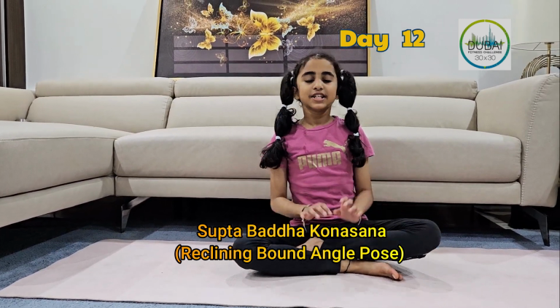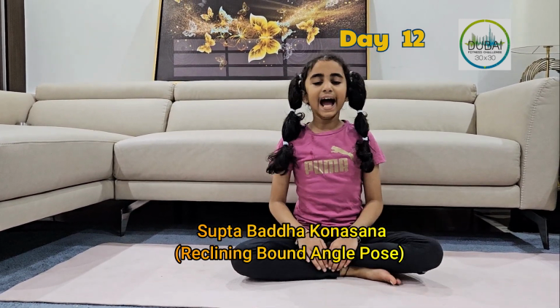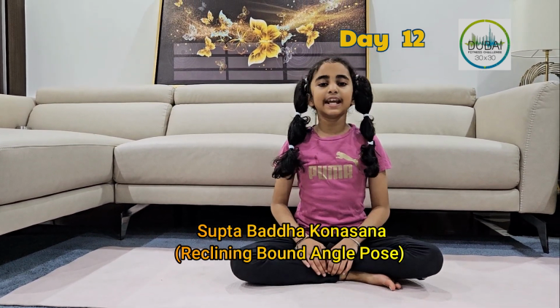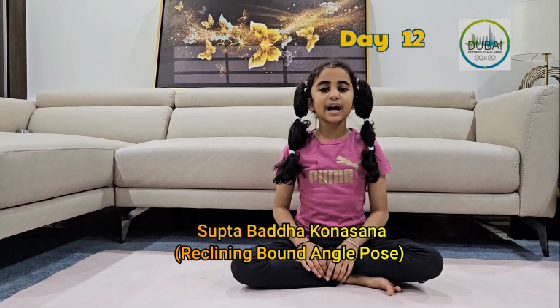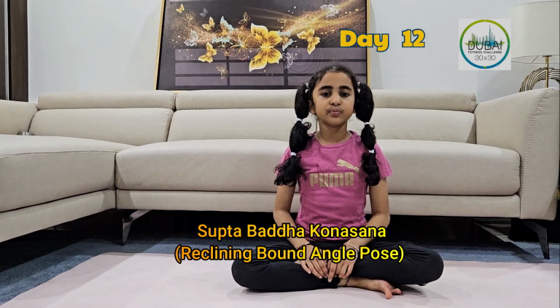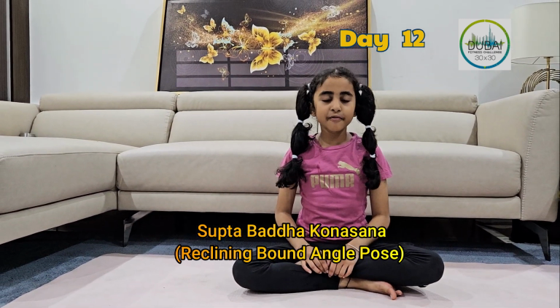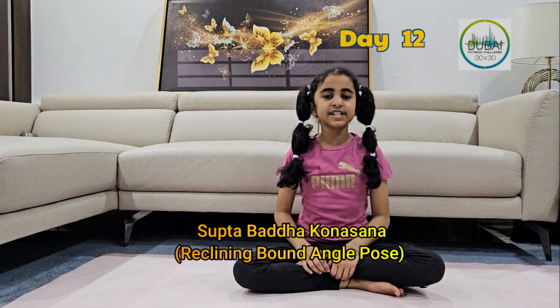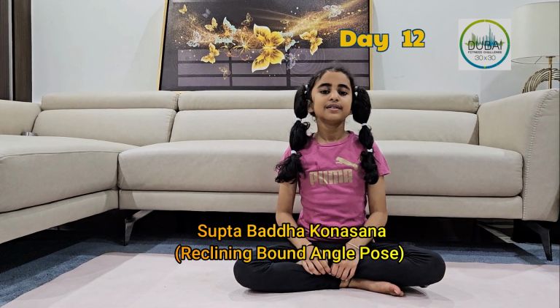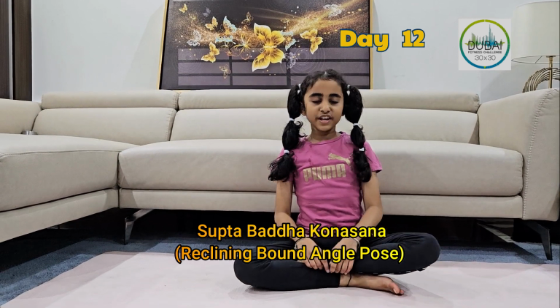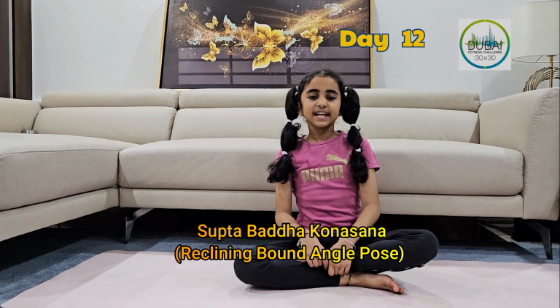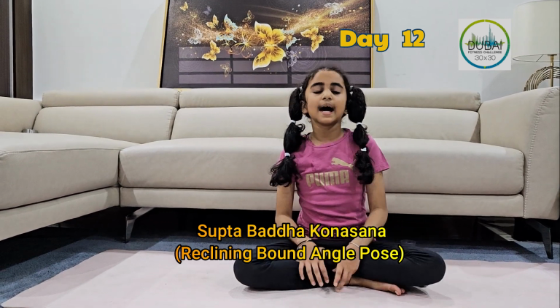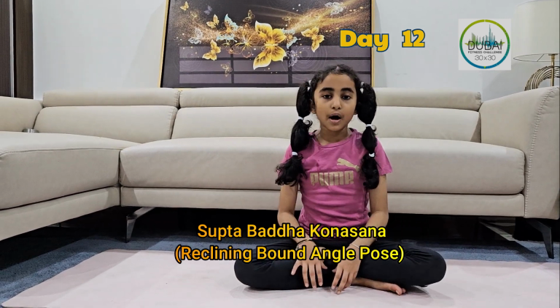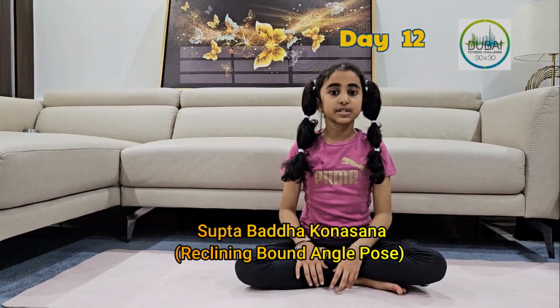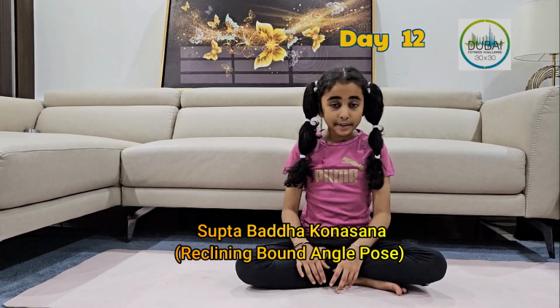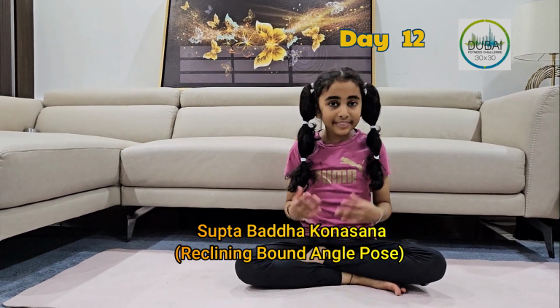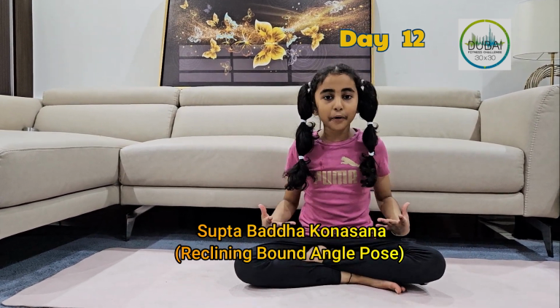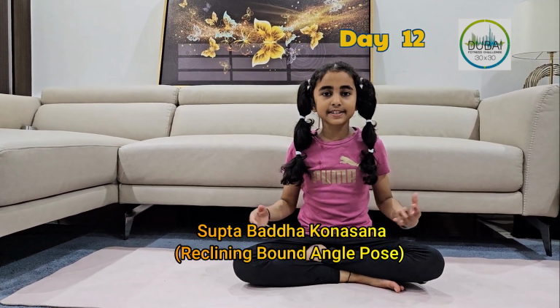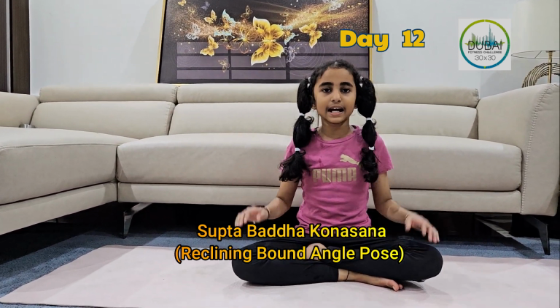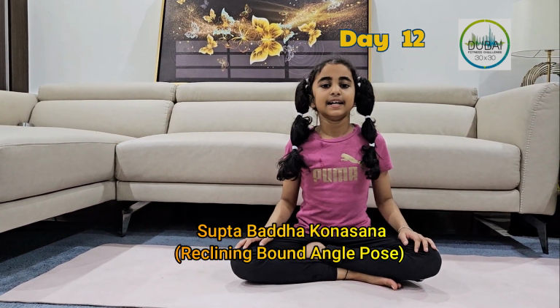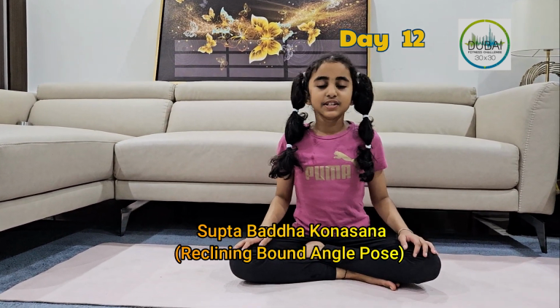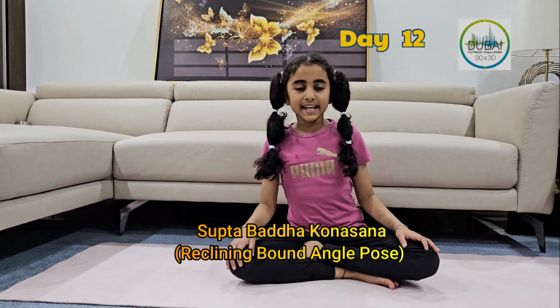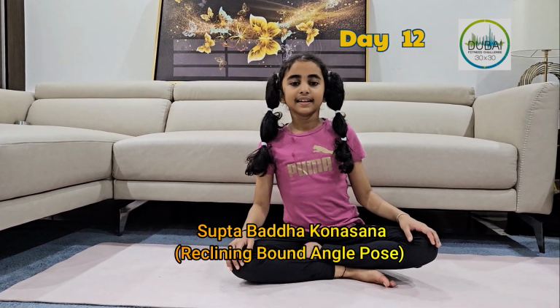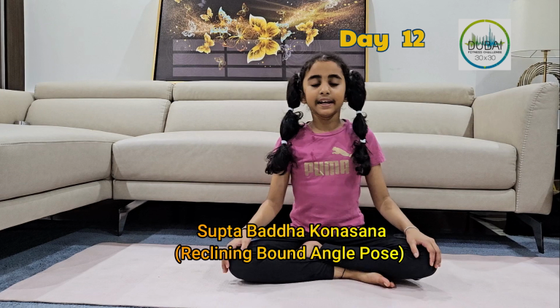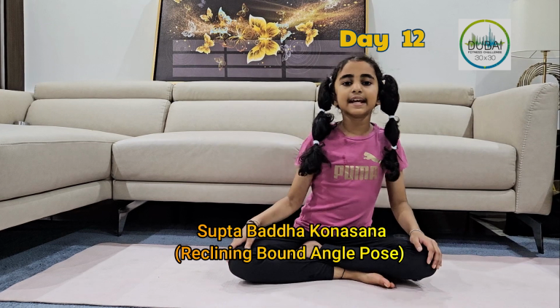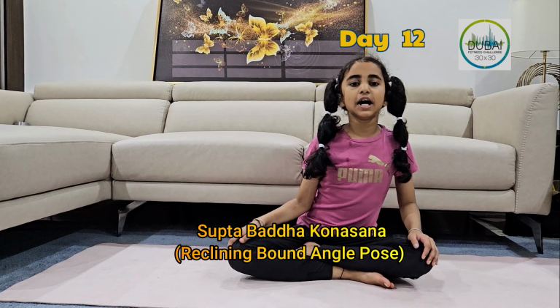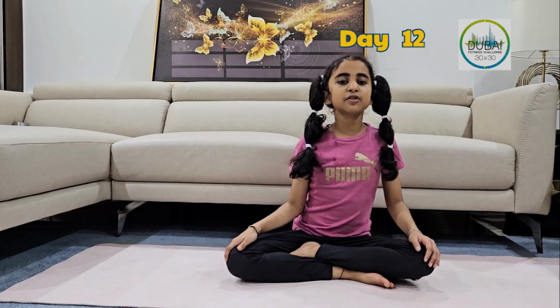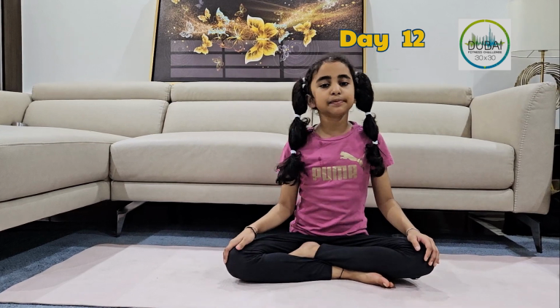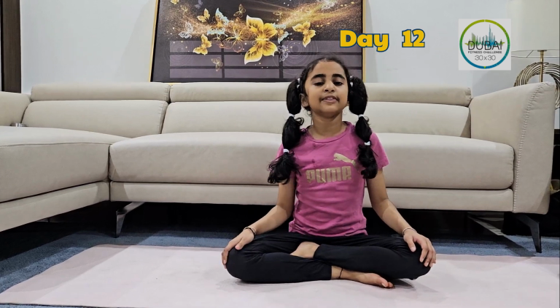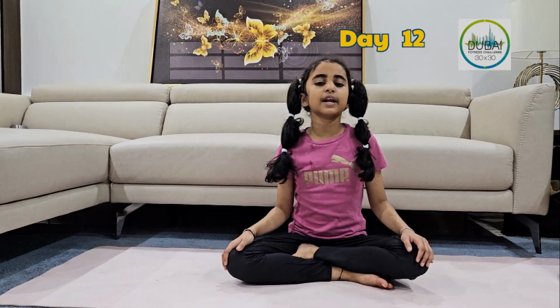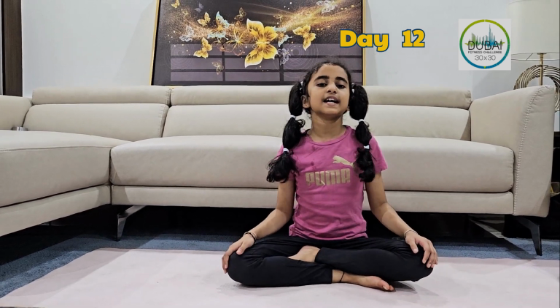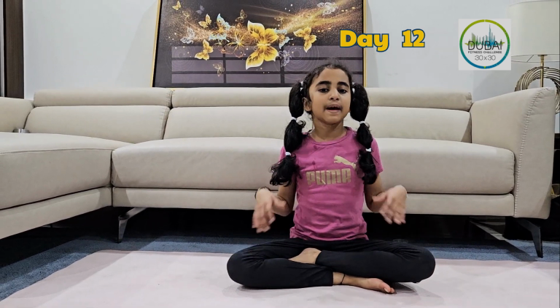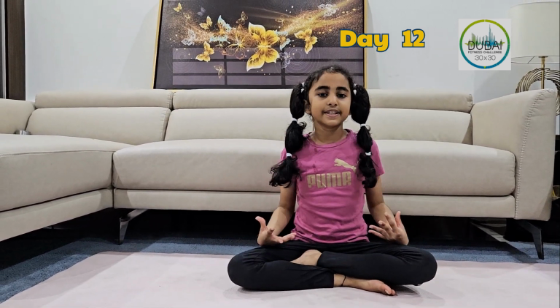Today I would like to add one more video which is about Suttabandha Konasana. Let me tell you about Suttabandha Konasana's benefits.